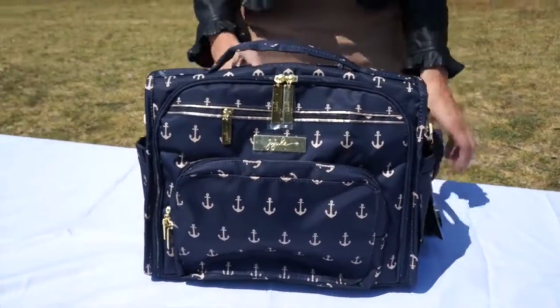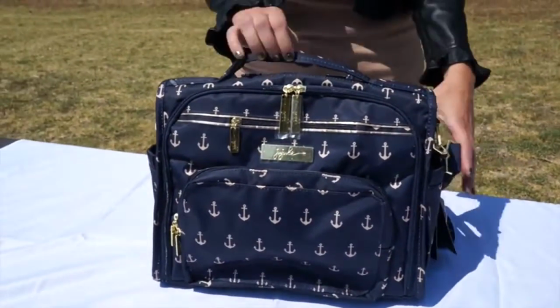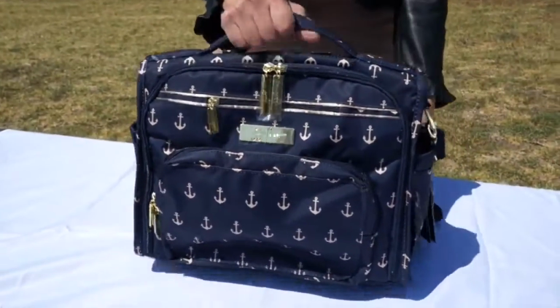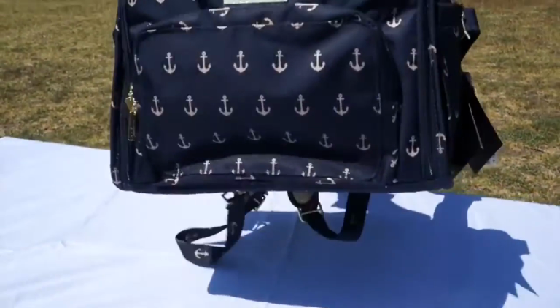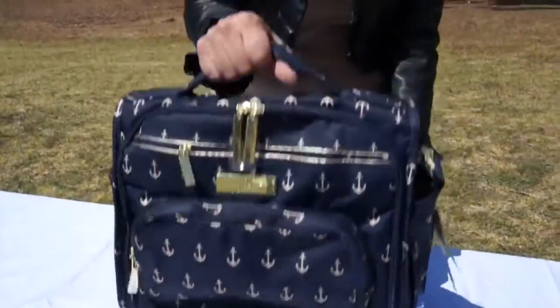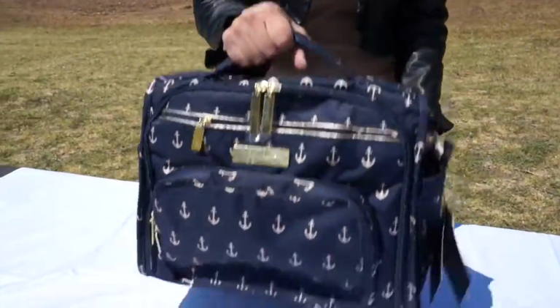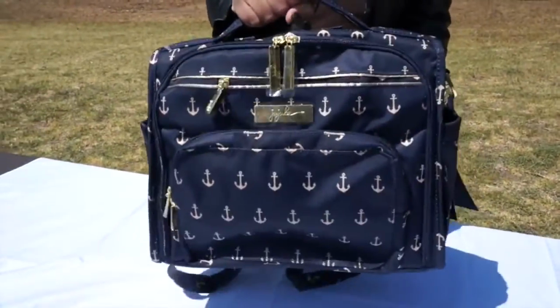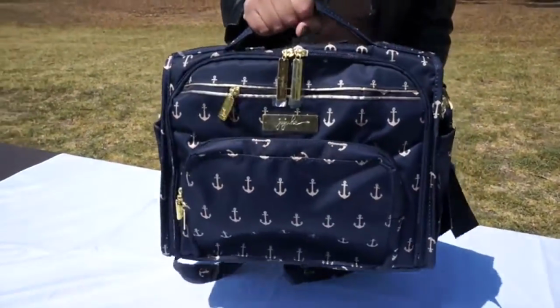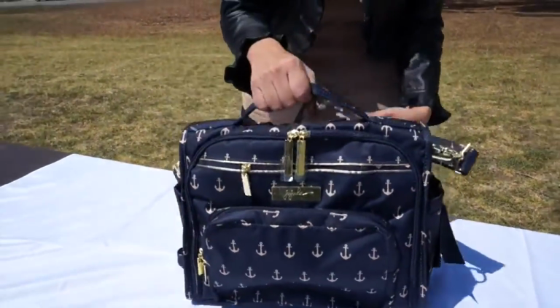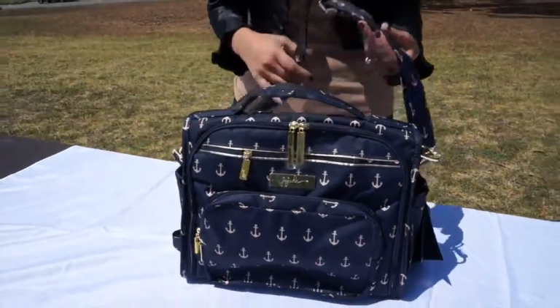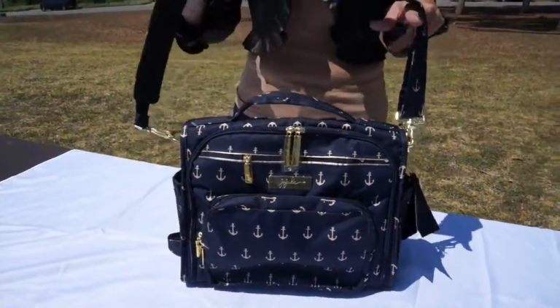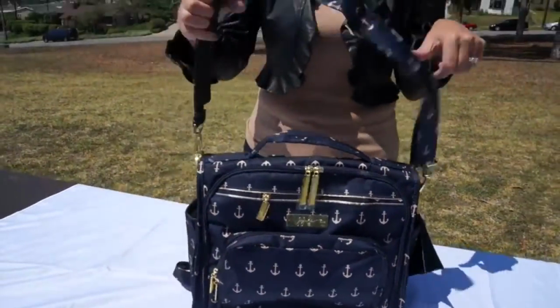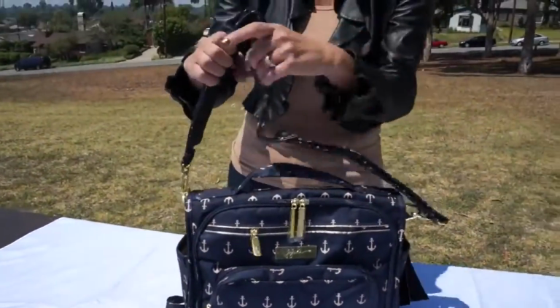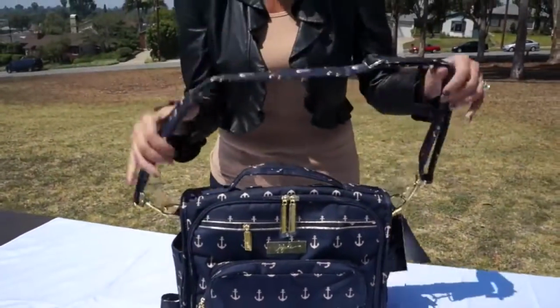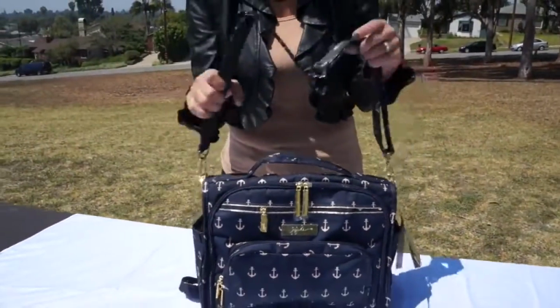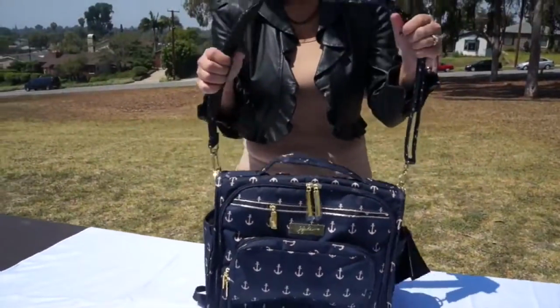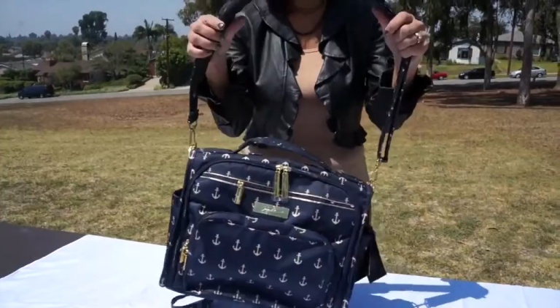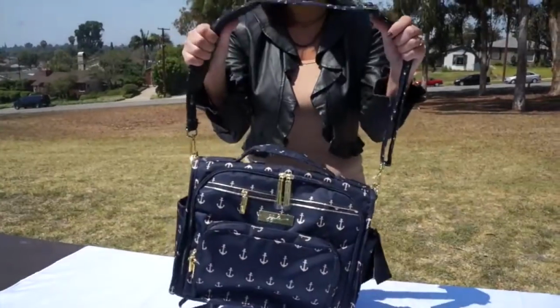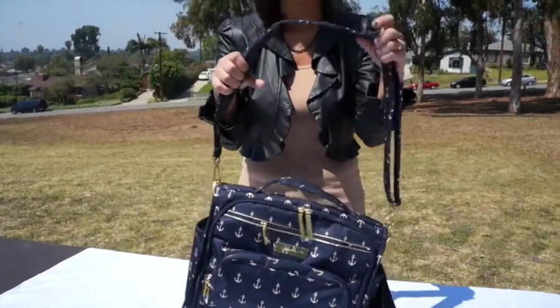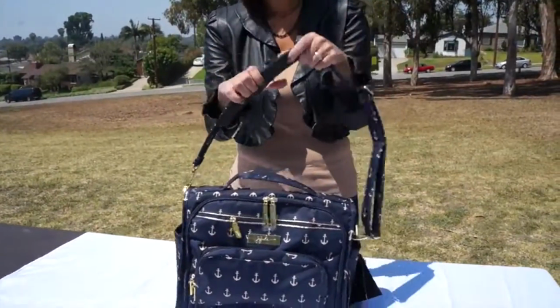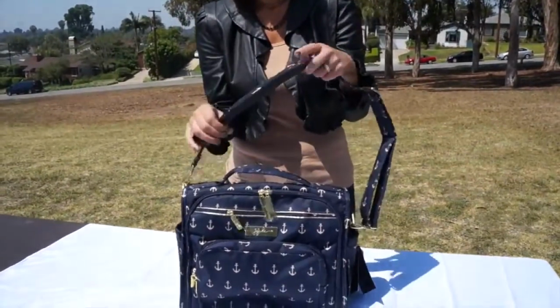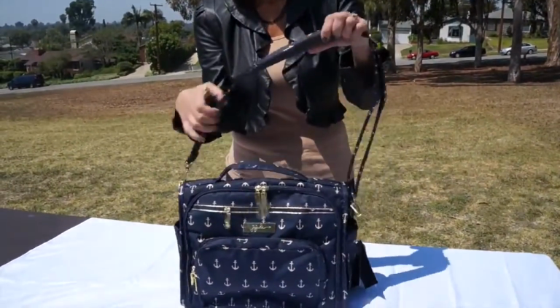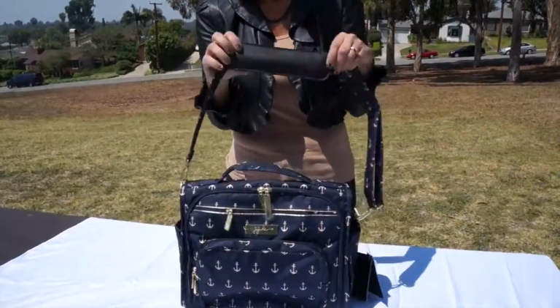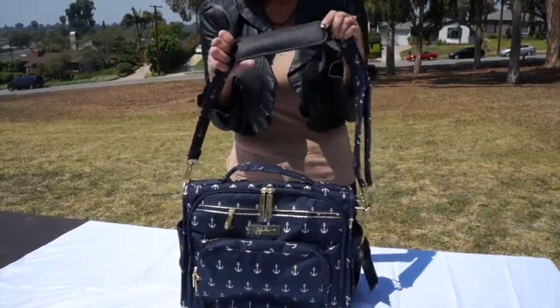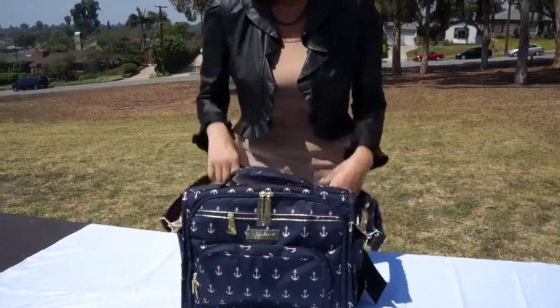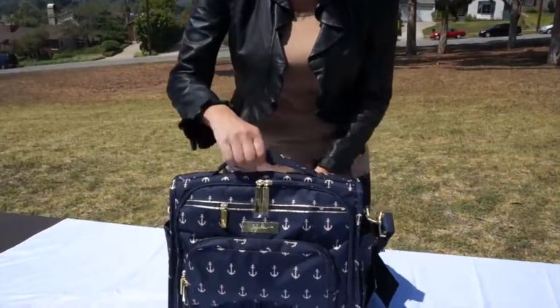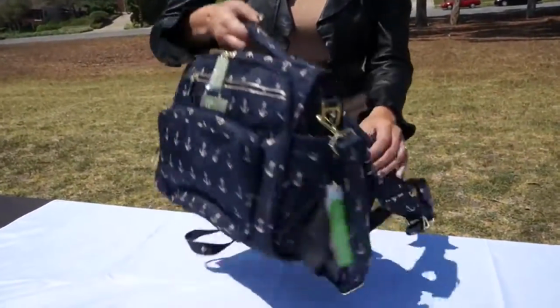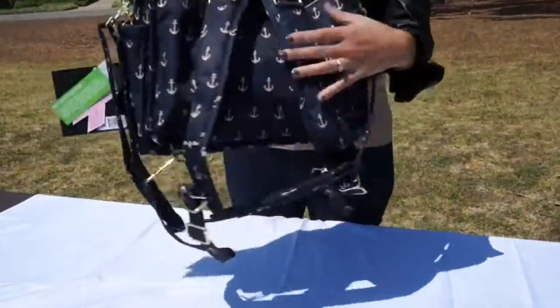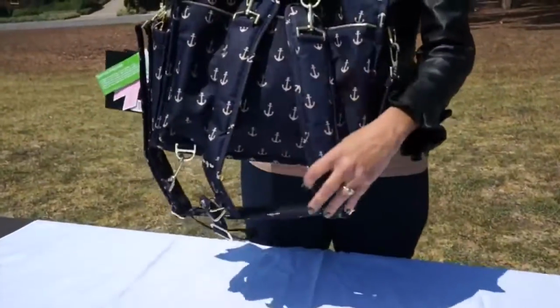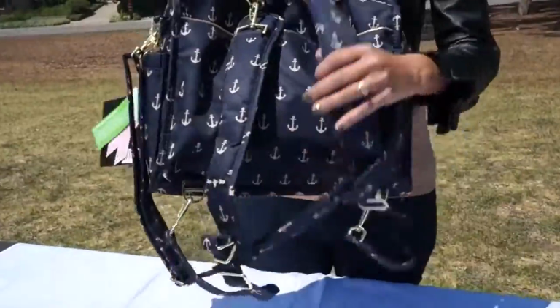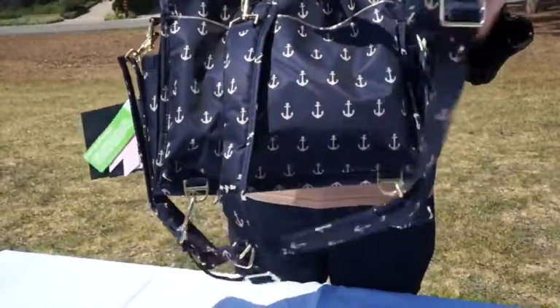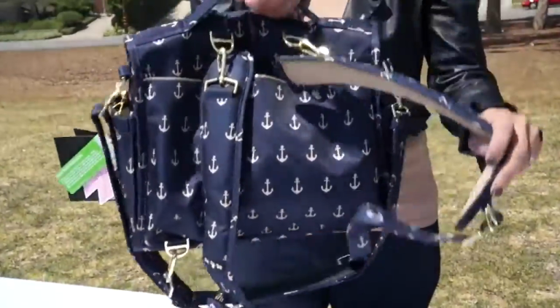You can hold it just like this by the handle, you can use it with the strap just like this — and the strap has memory foam — or you can have it as a backpack.